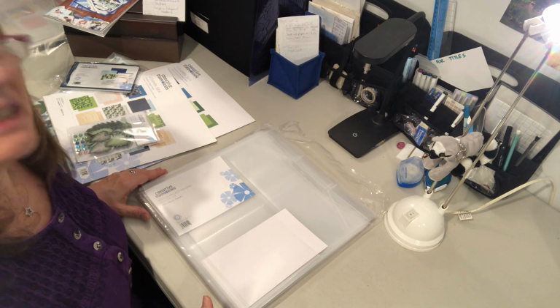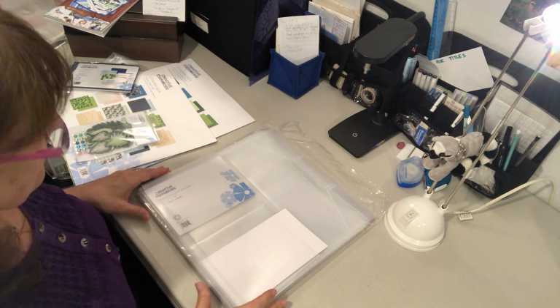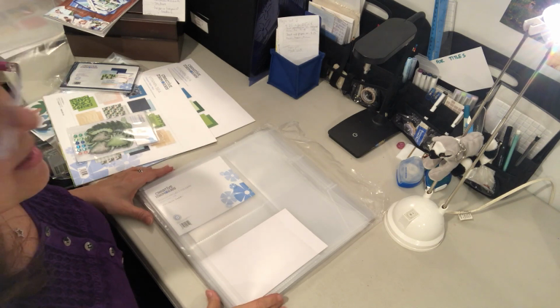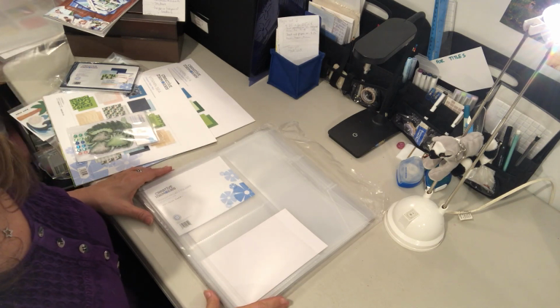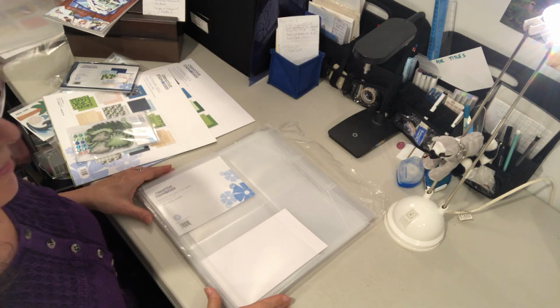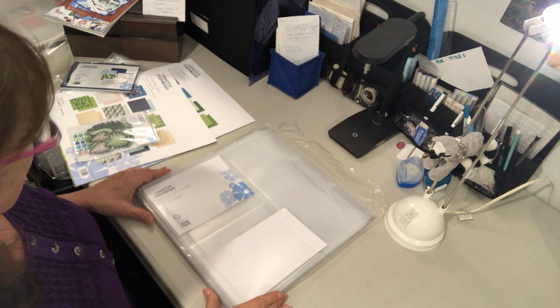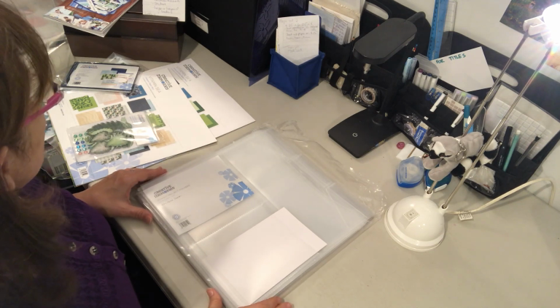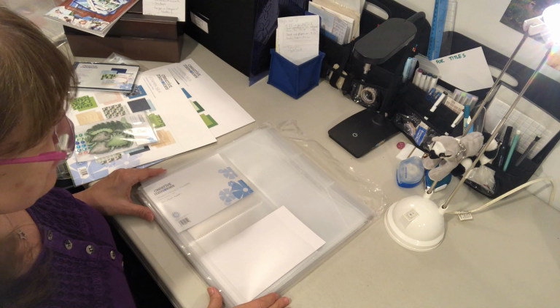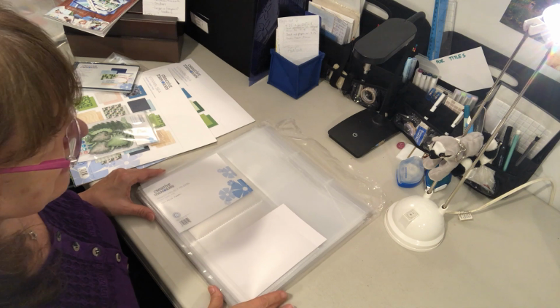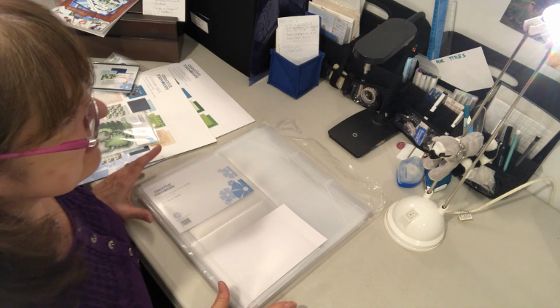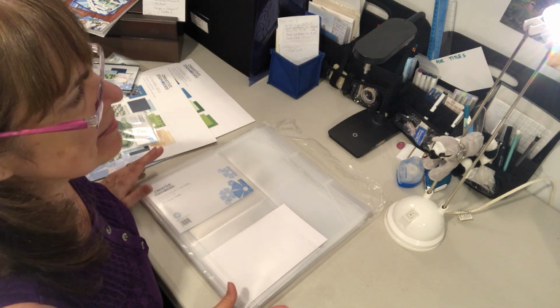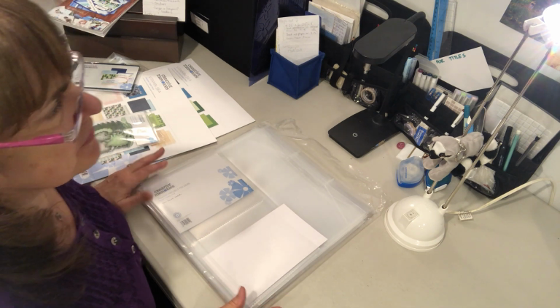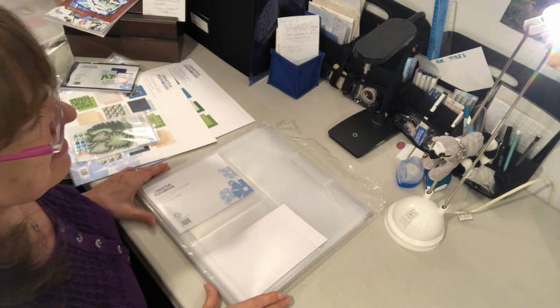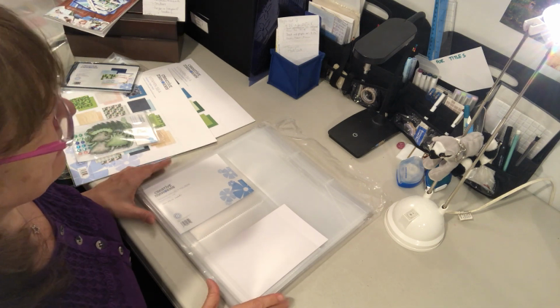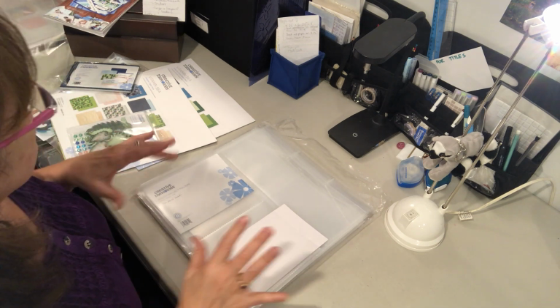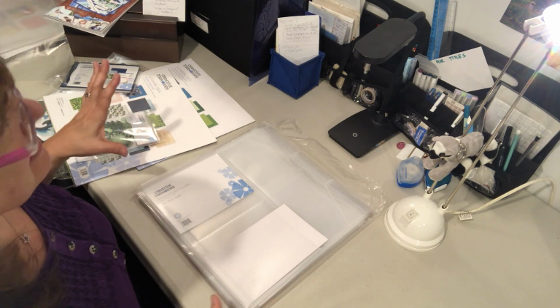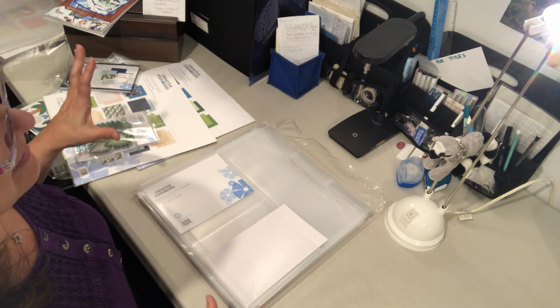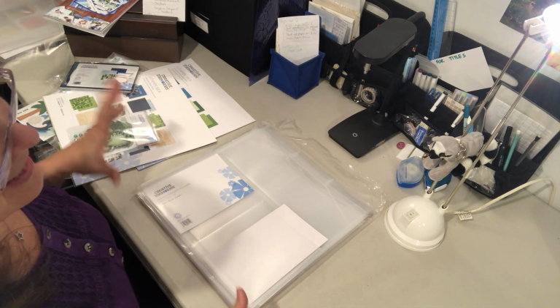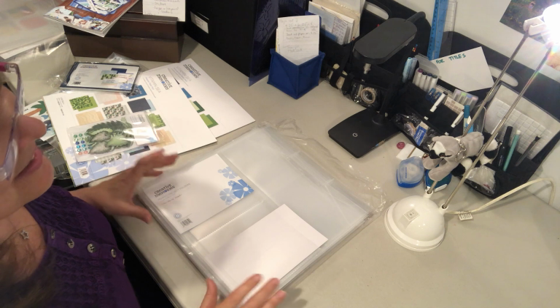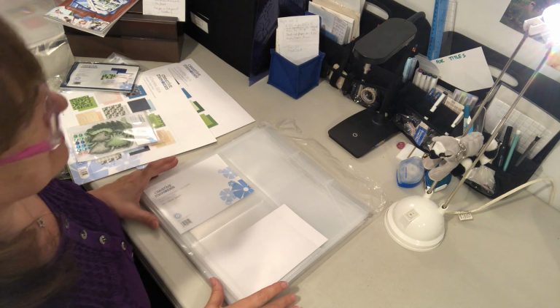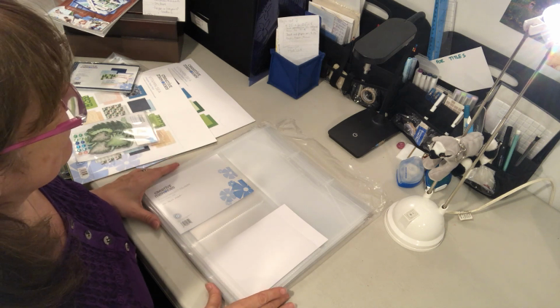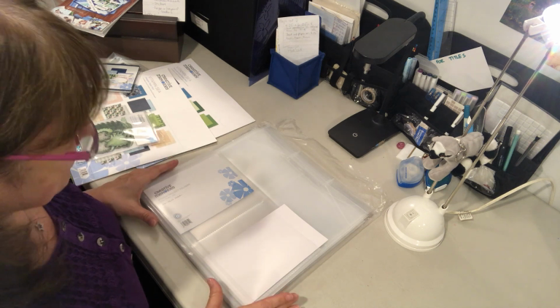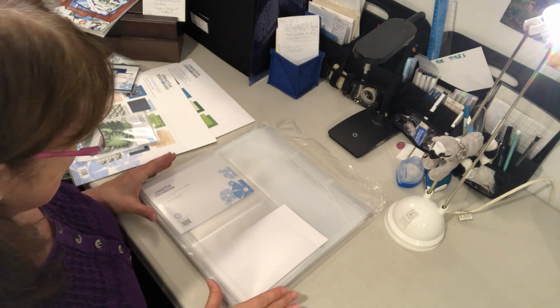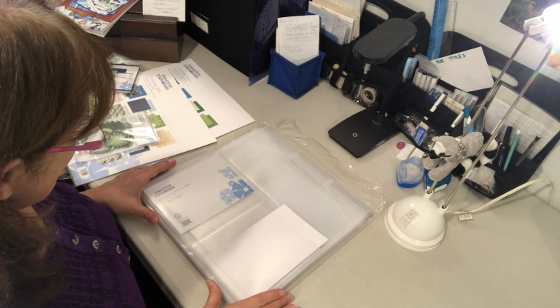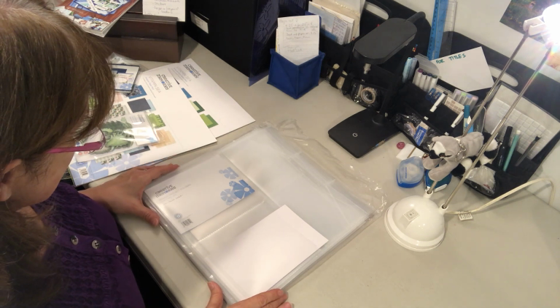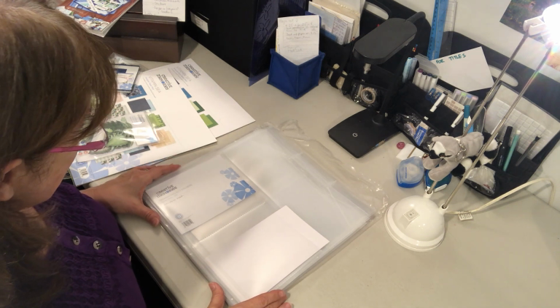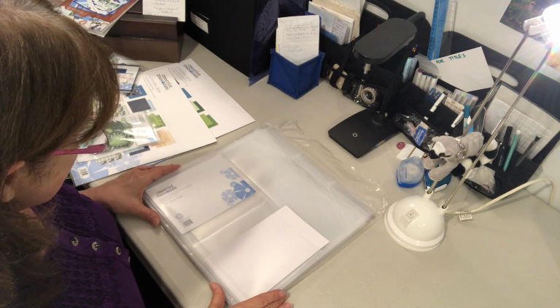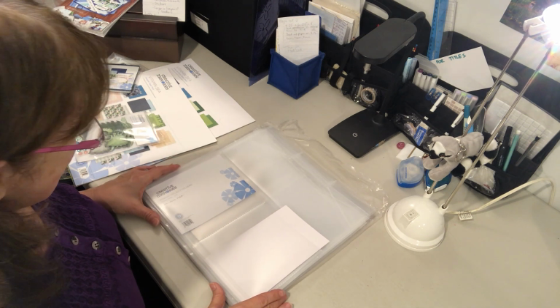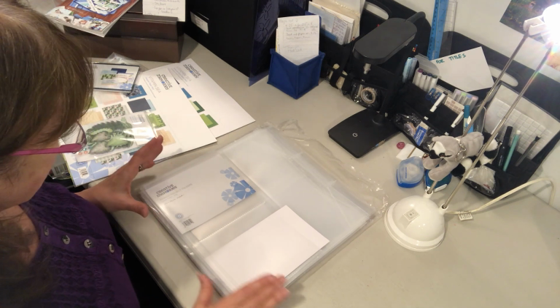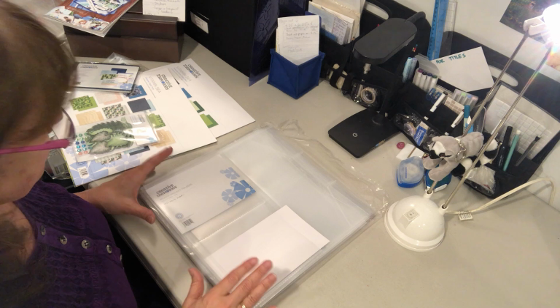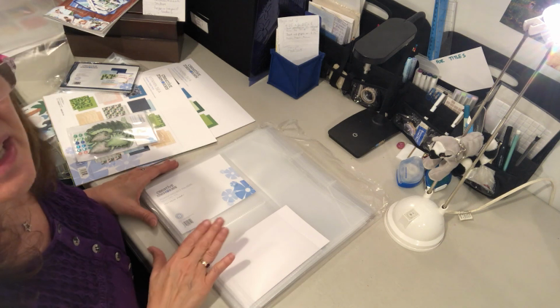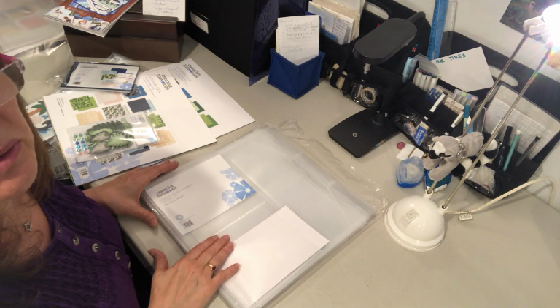Good Saturday morning scrapbooking friends. This is Barbara. I am coming to you from my newly designed scrapbooking area and I wanted to talk to you today about the Power Project folders.